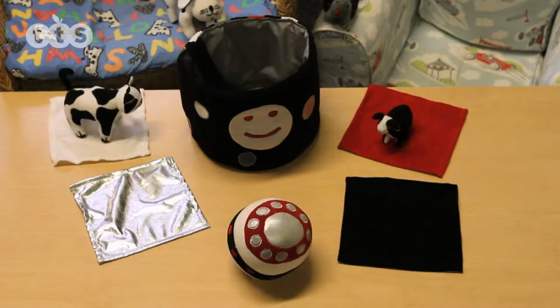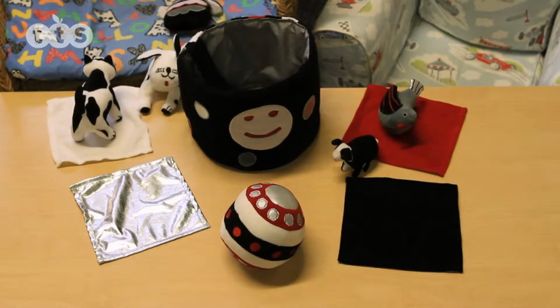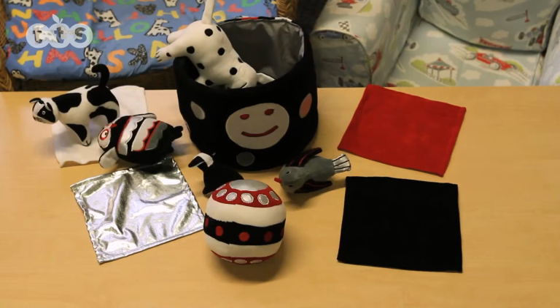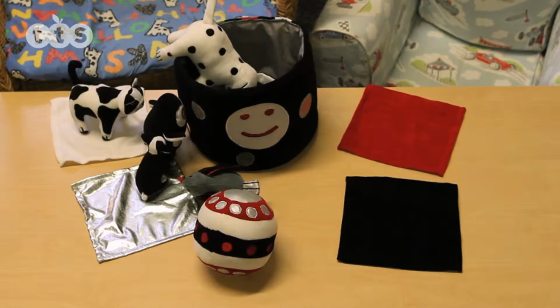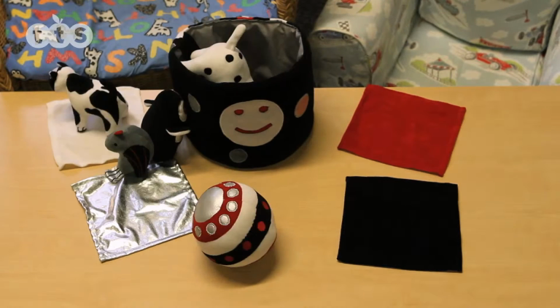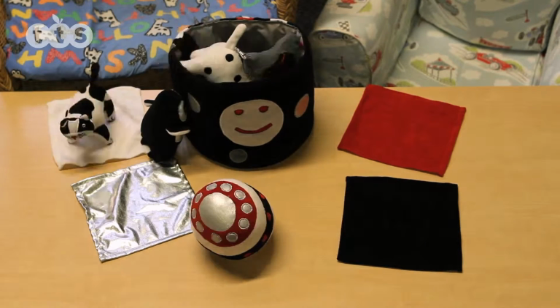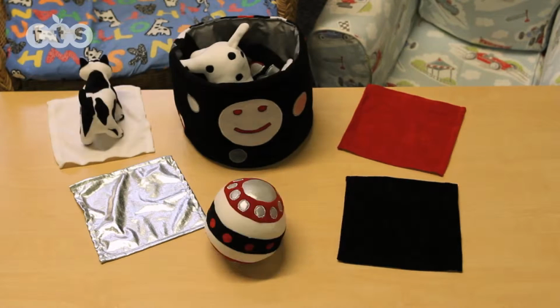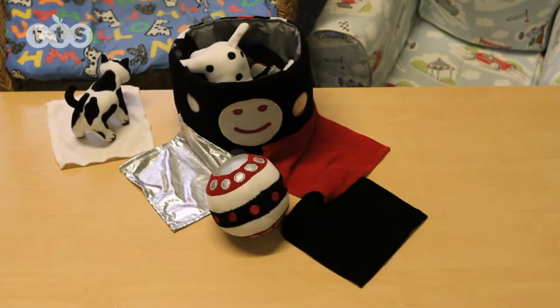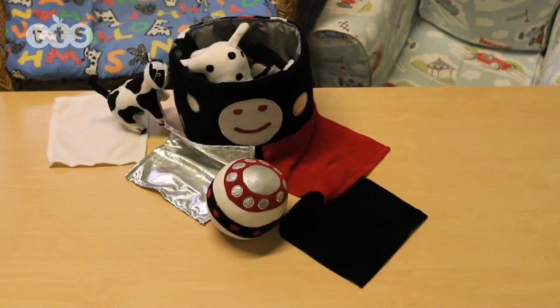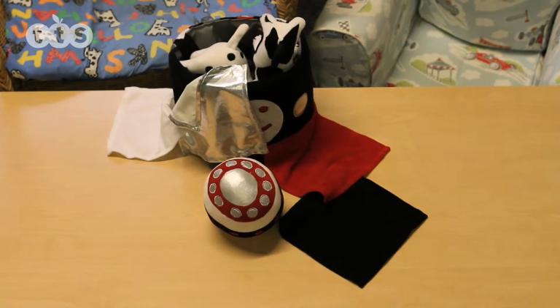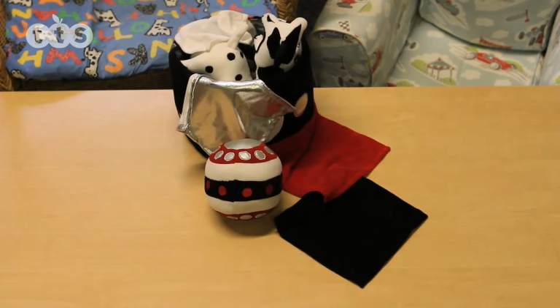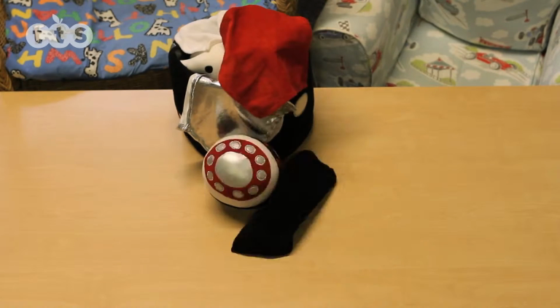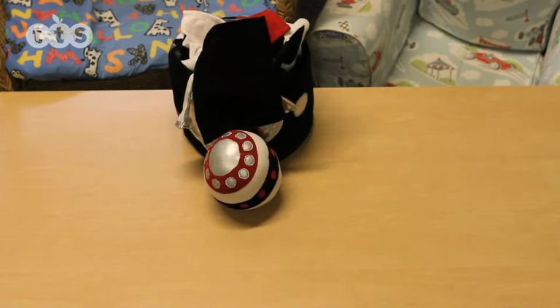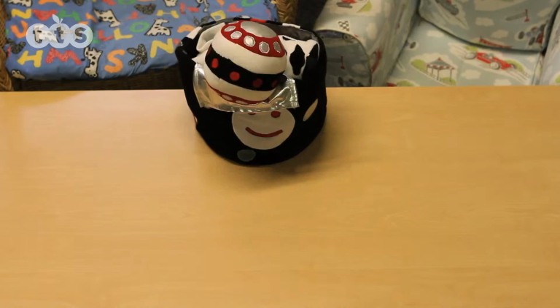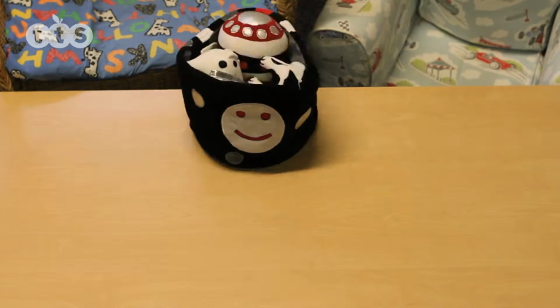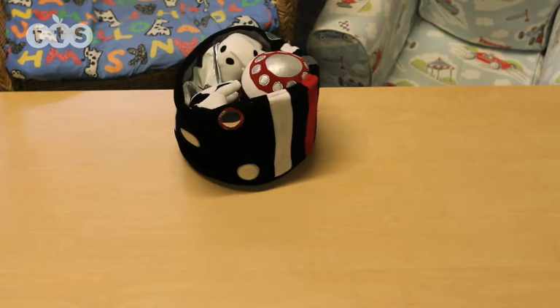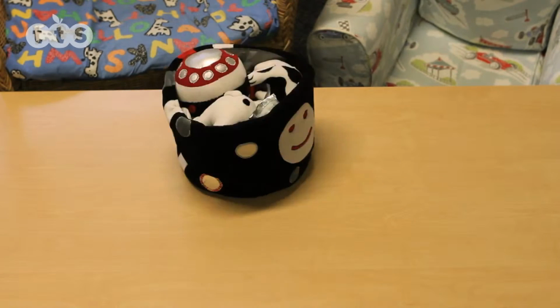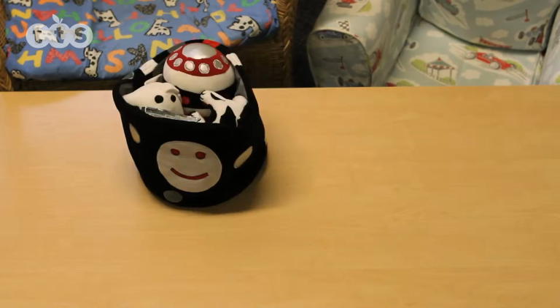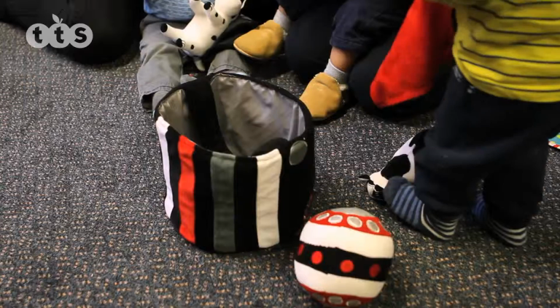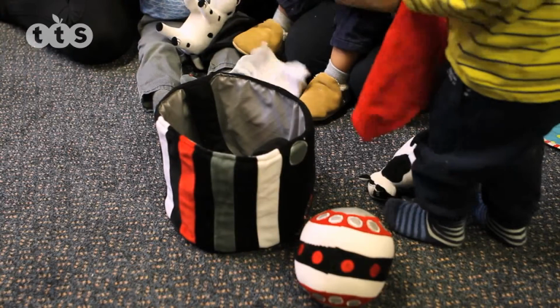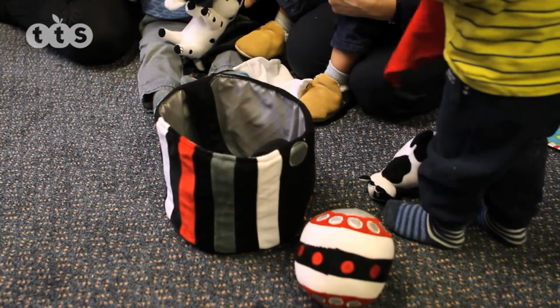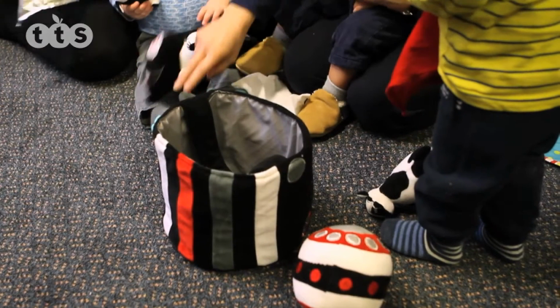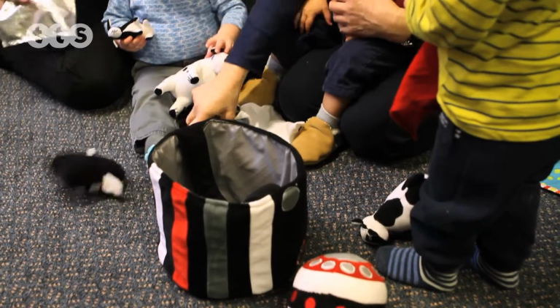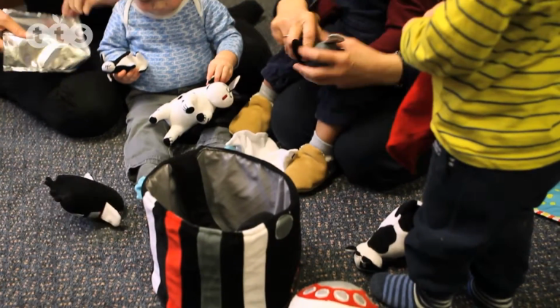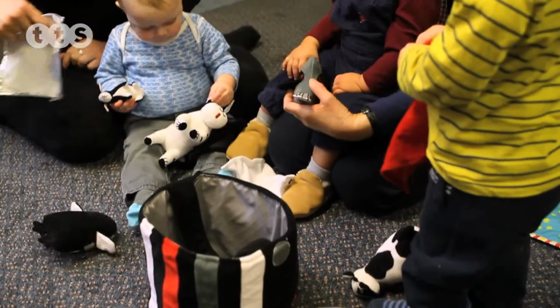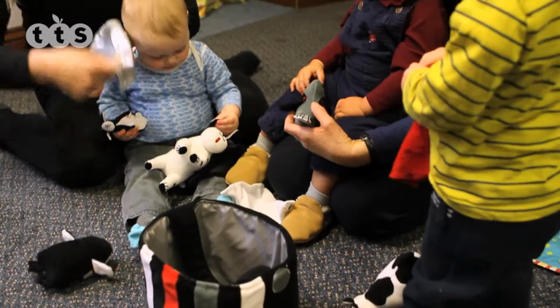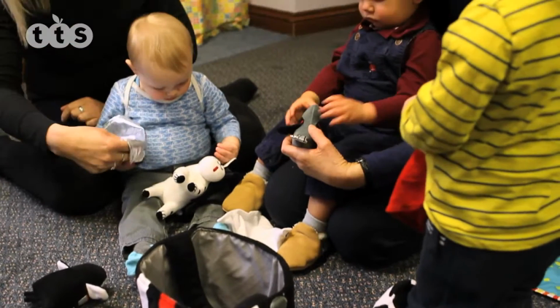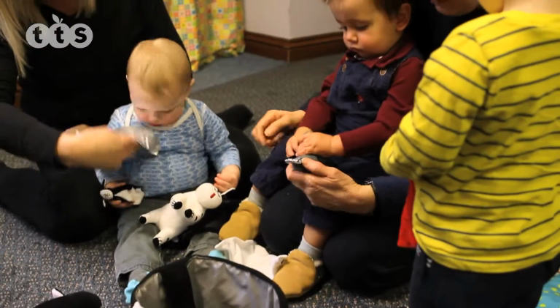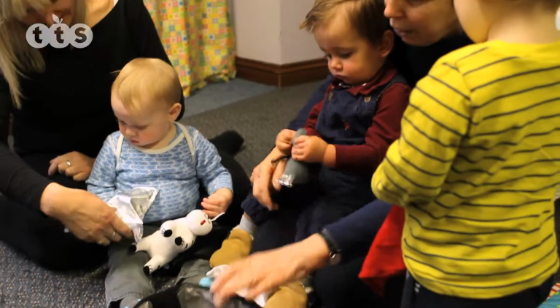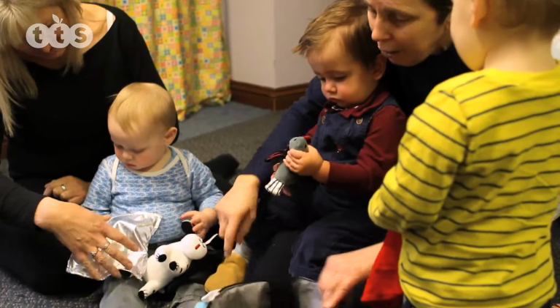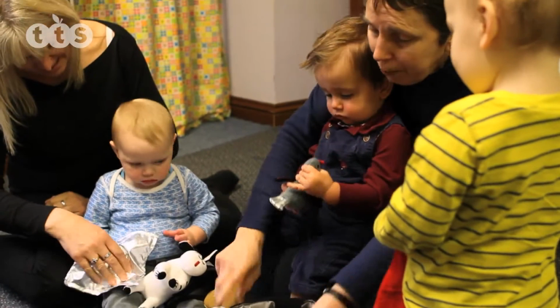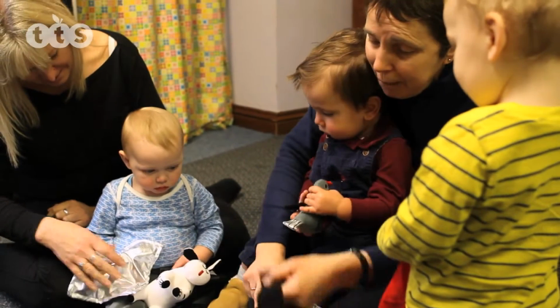A soft play treasure basket brimming with things to do, lovely characters and some interesting textures too. Children can use the contents from birth and will love to touch, place, feel, arrange and enjoy the contents.